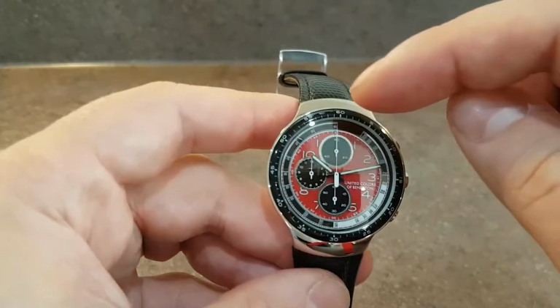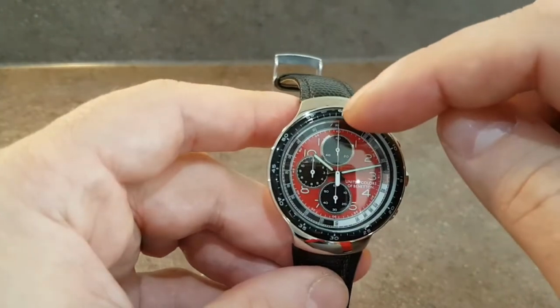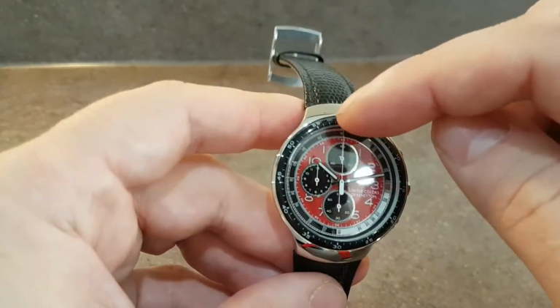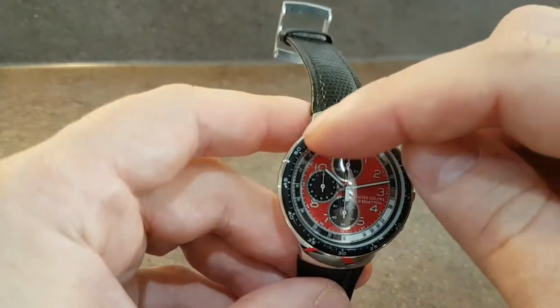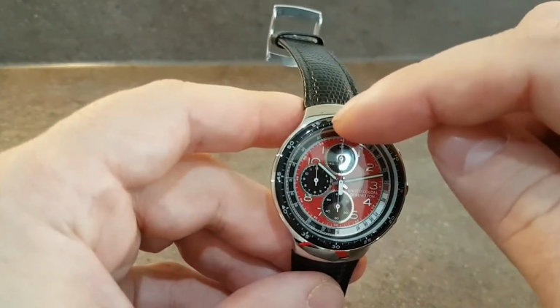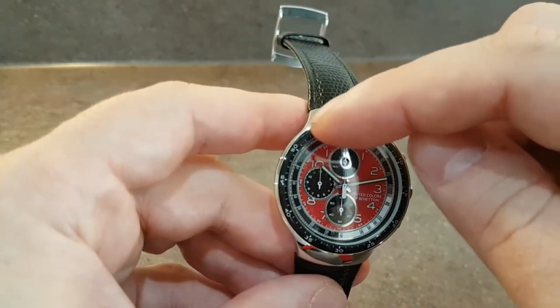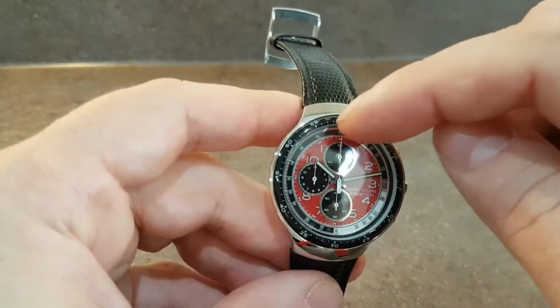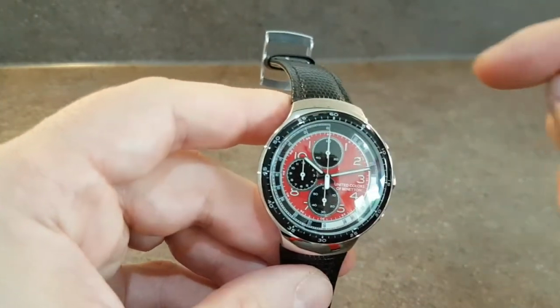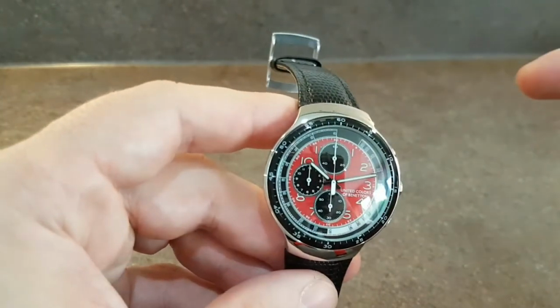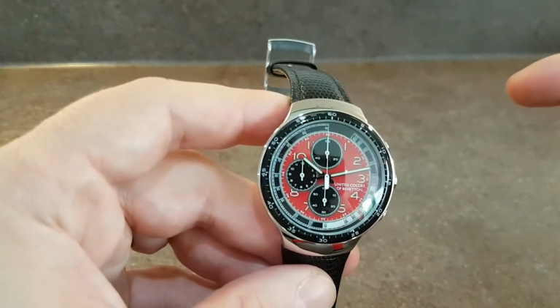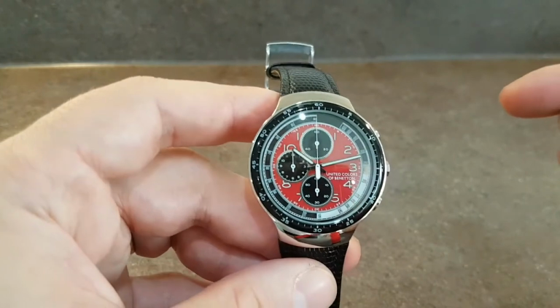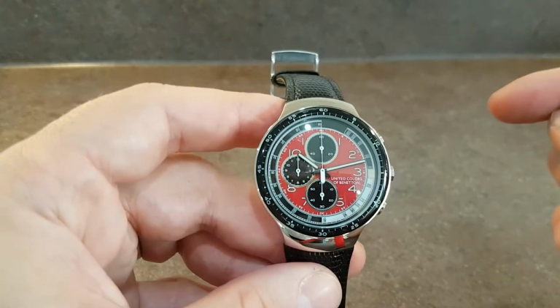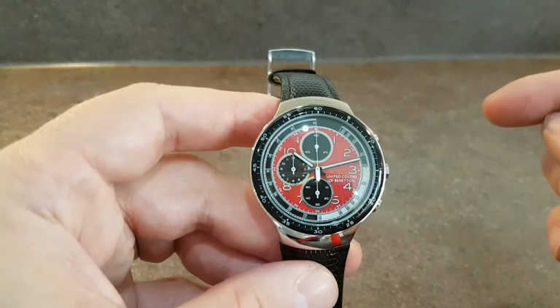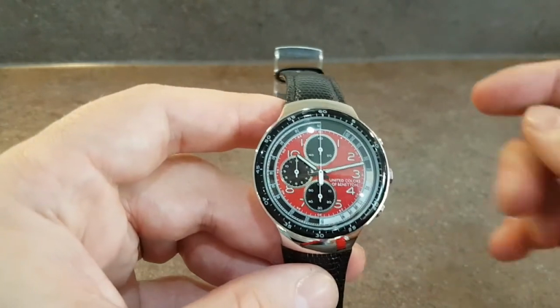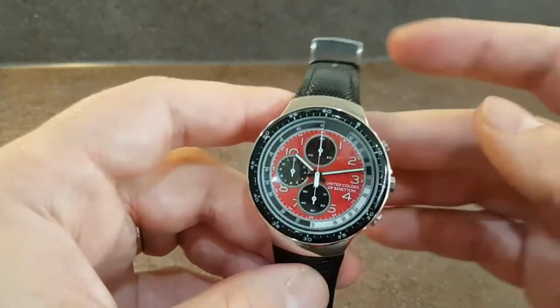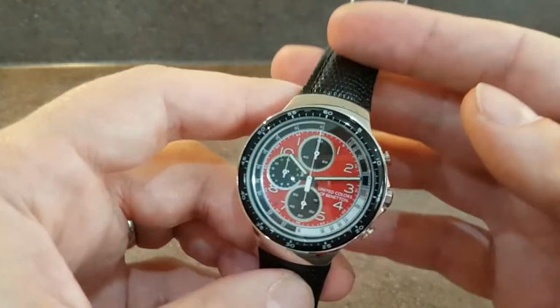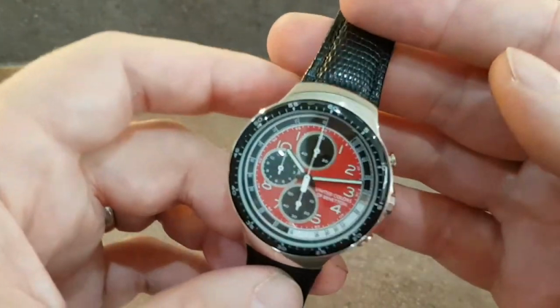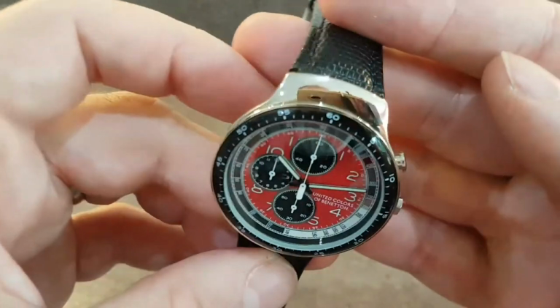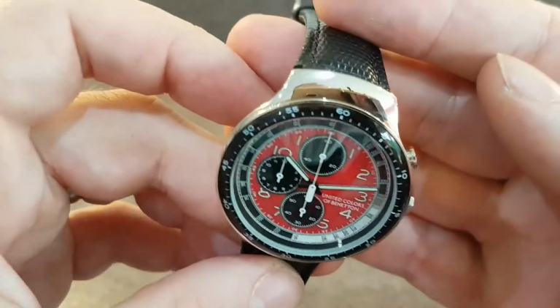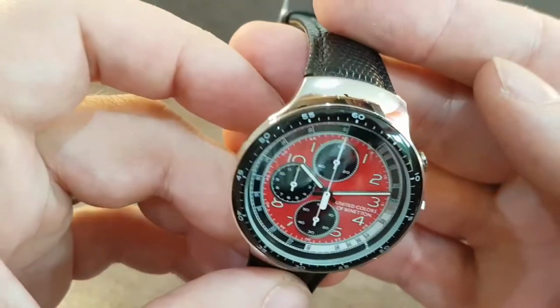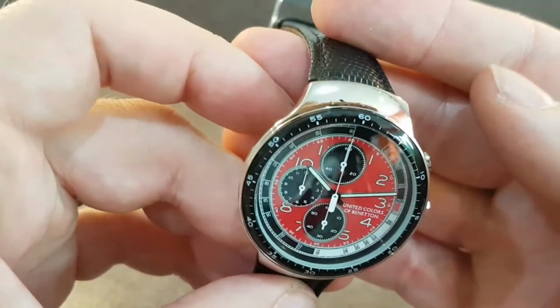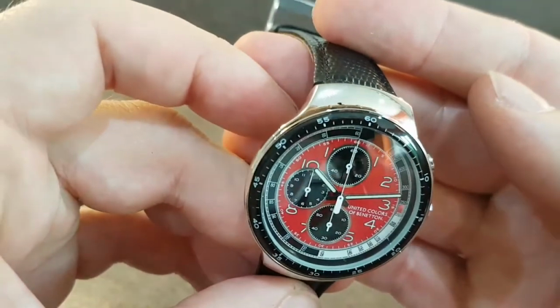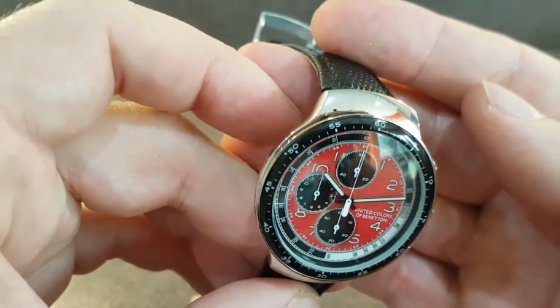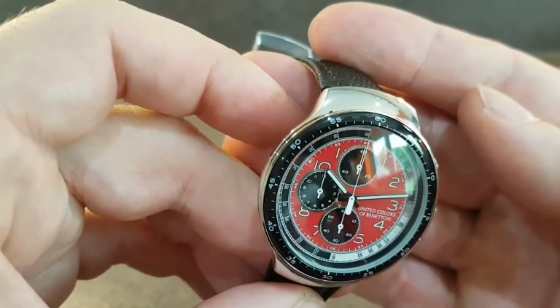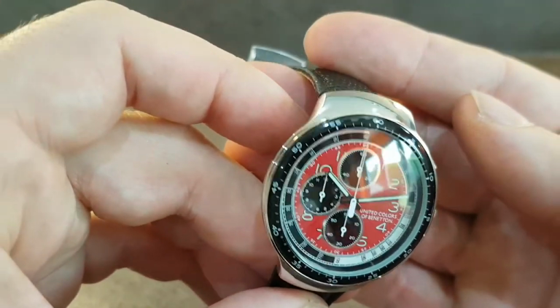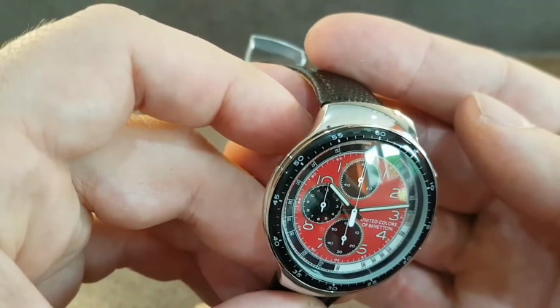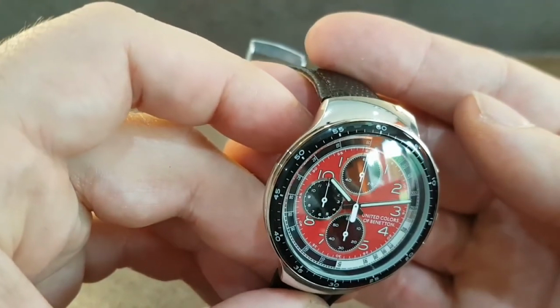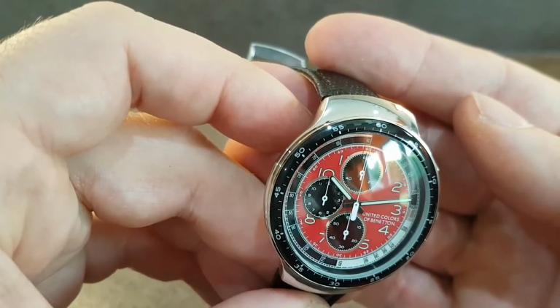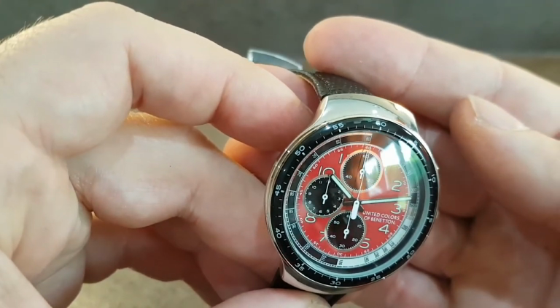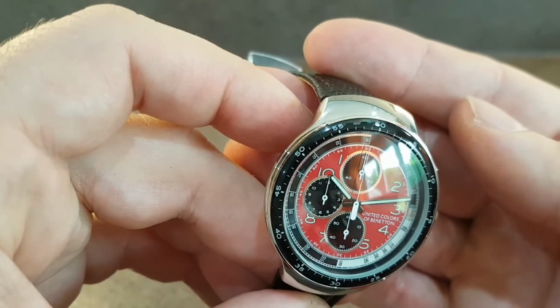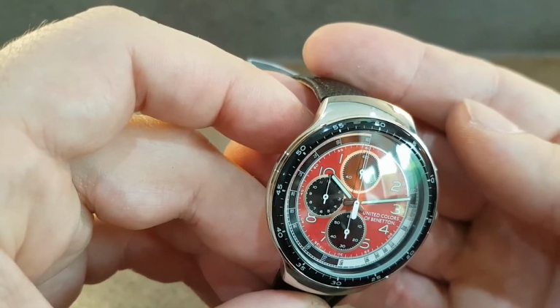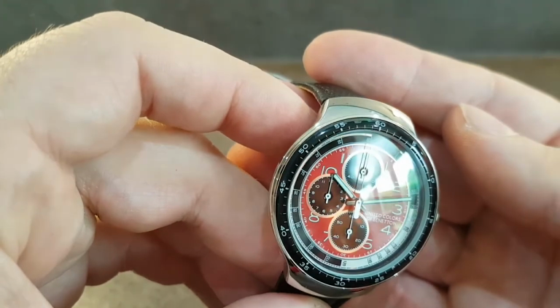Just a little bit of delamination around the bezel there — nothing to be concerned about. You can just about pick it up in that light.